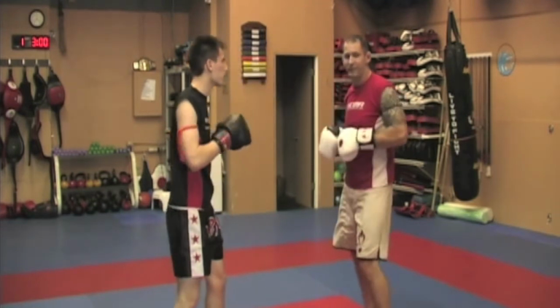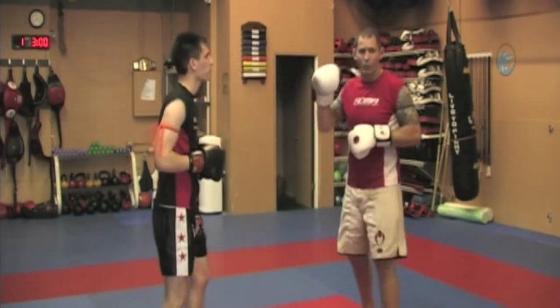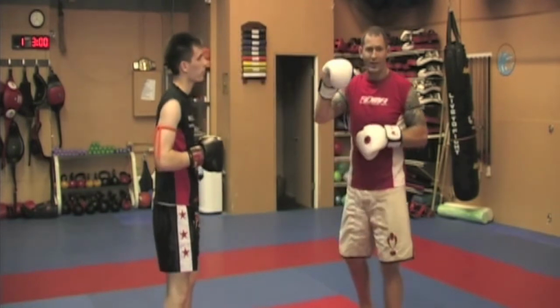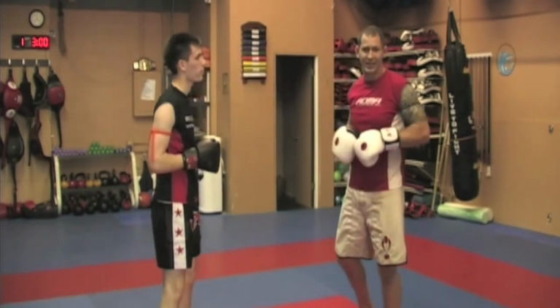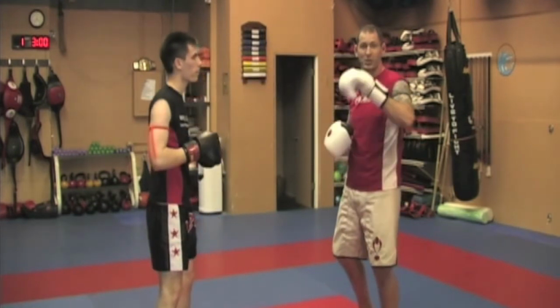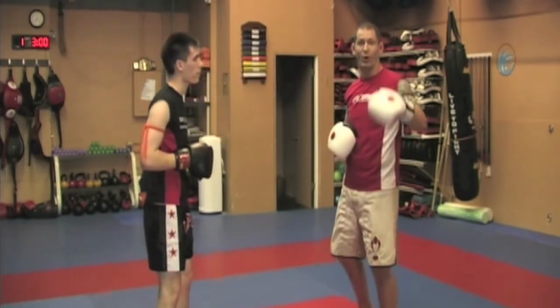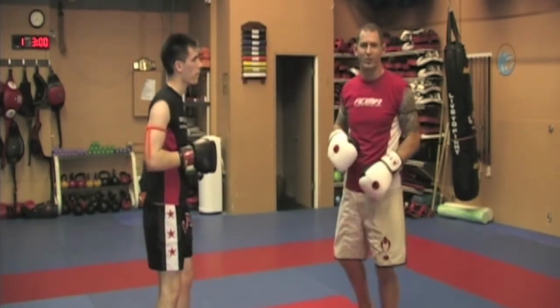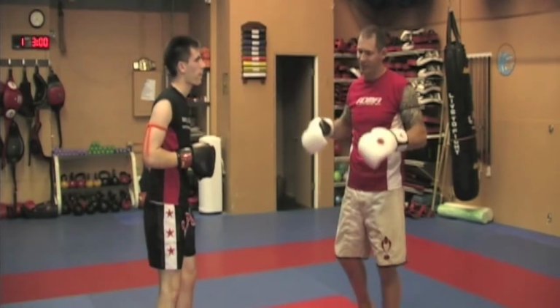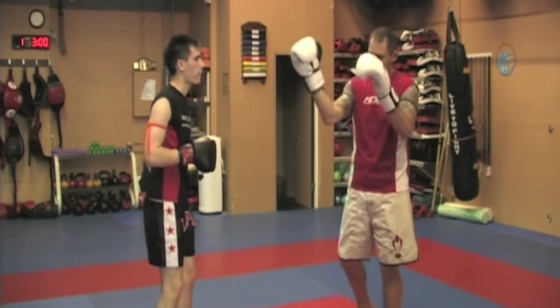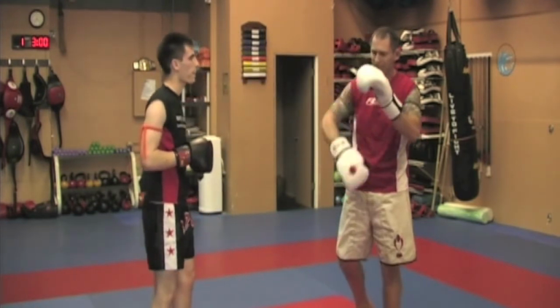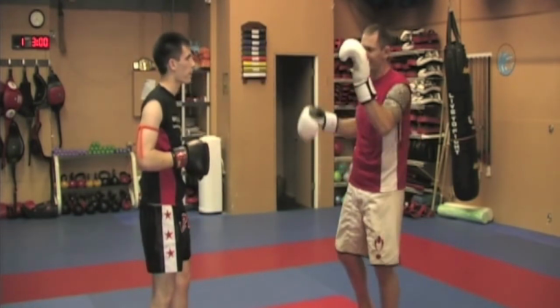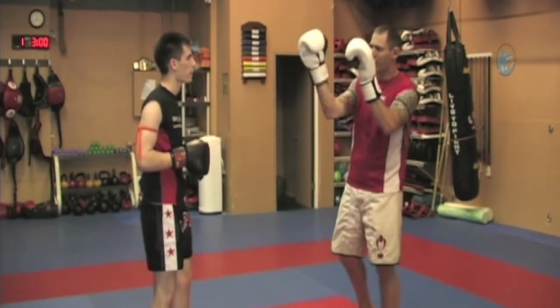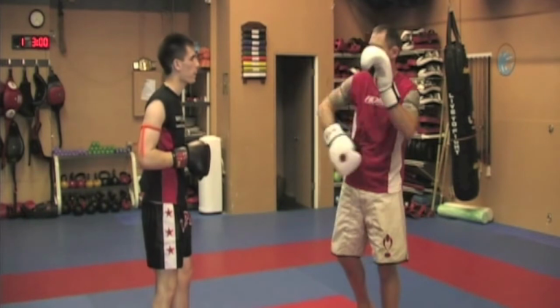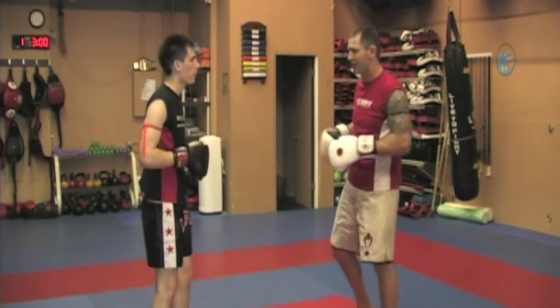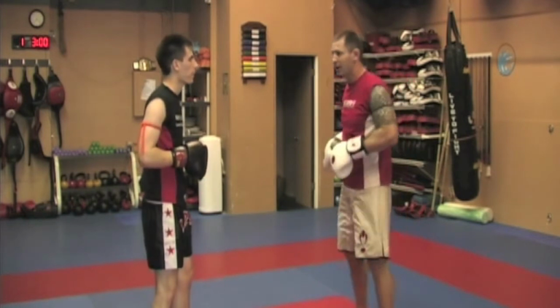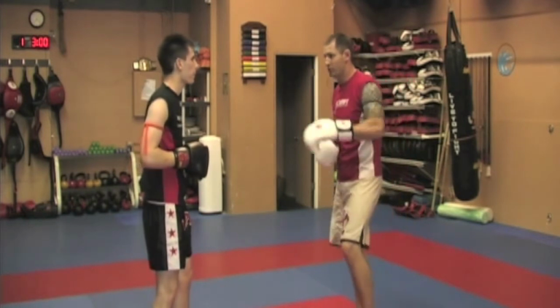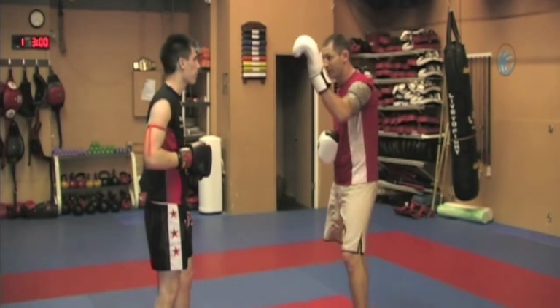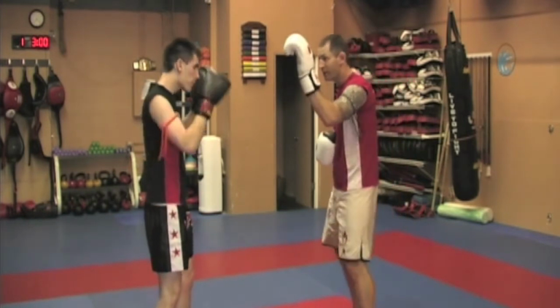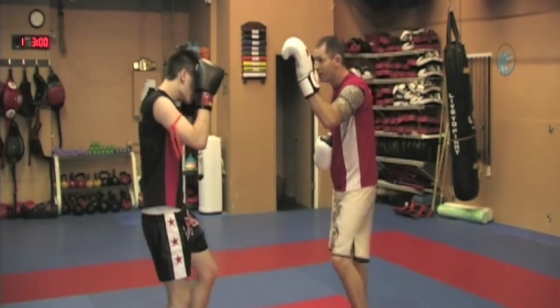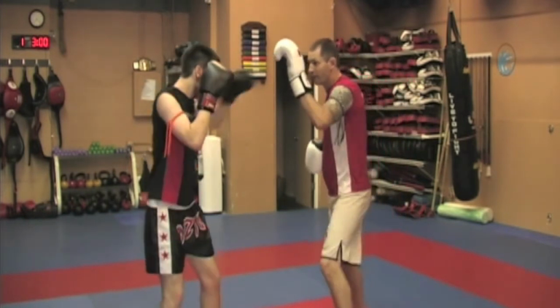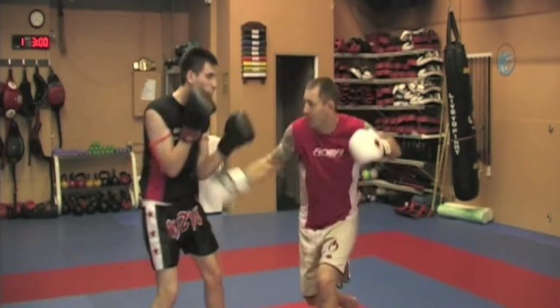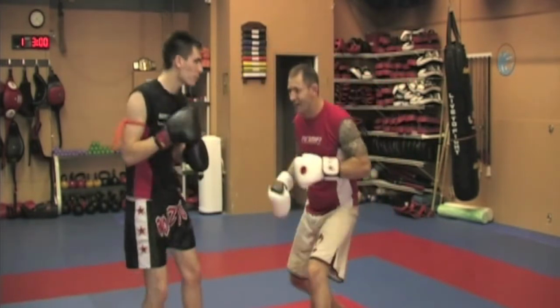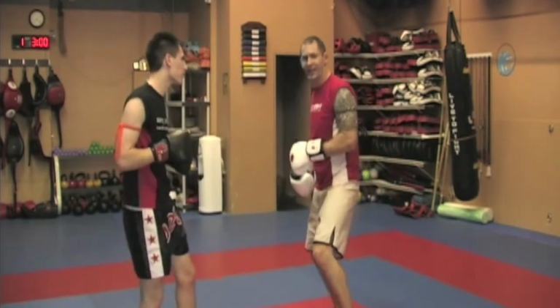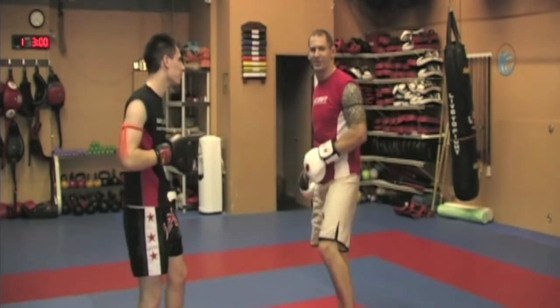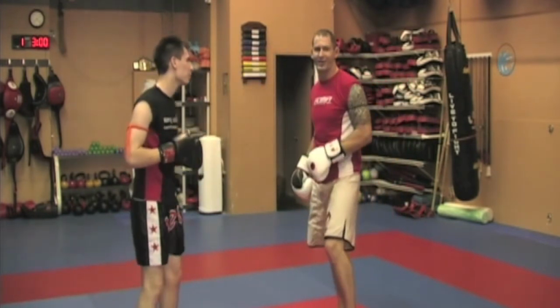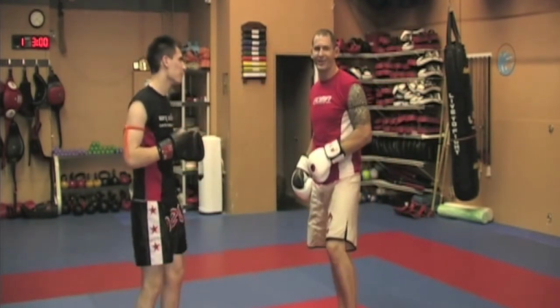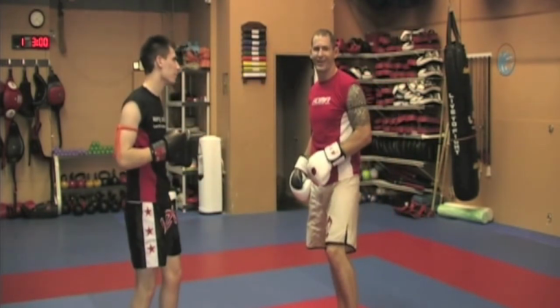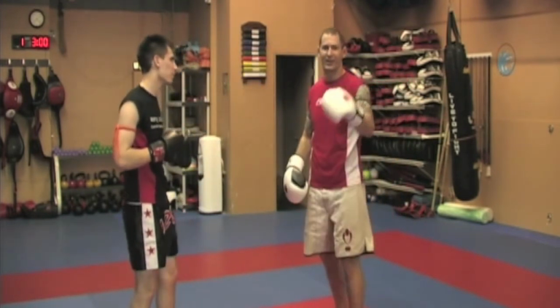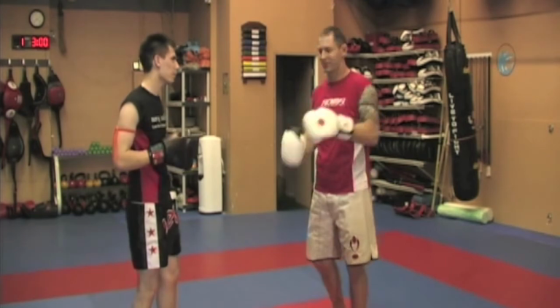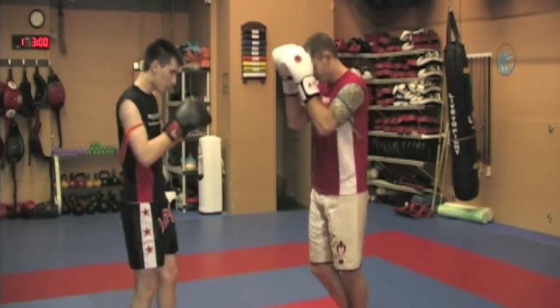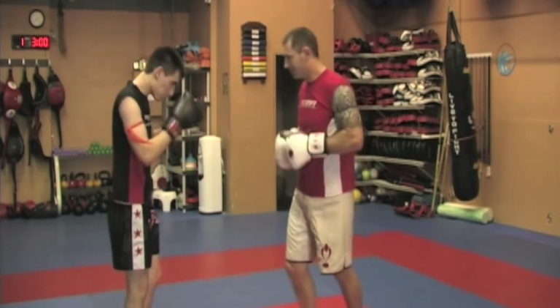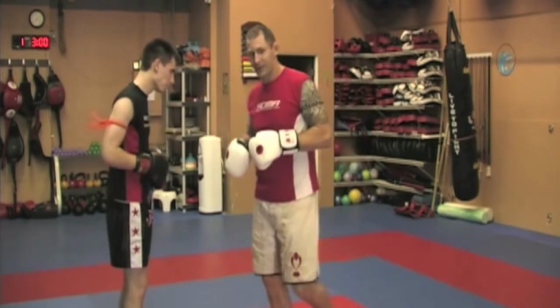And for one last thing — what you don't want to do, because you're going to start missing as a partner swiping, don't do this: don't hit him with the body. Okay, have fun guys. Go!